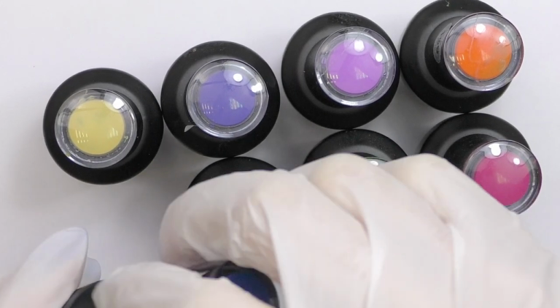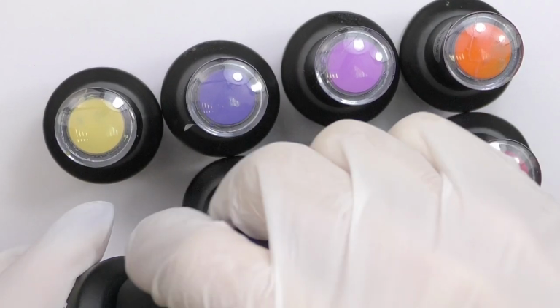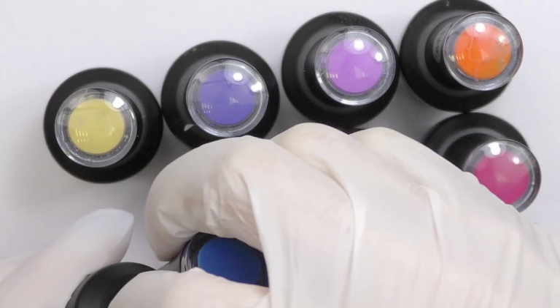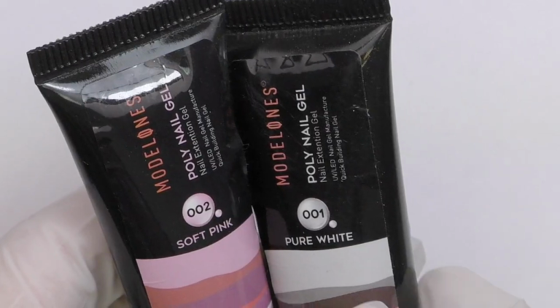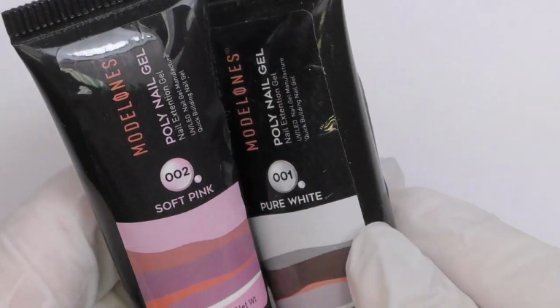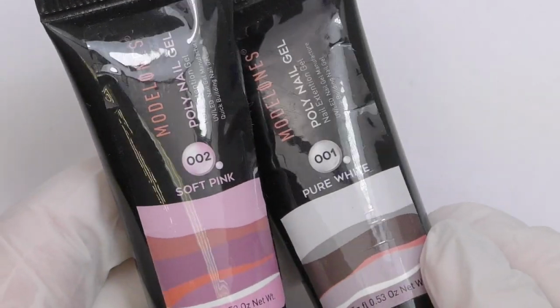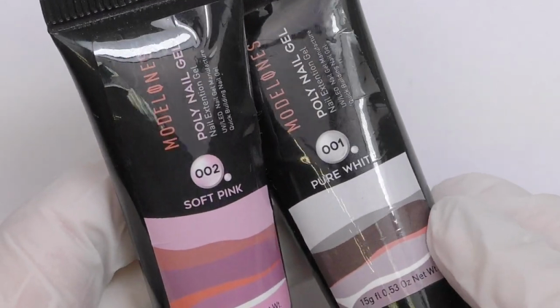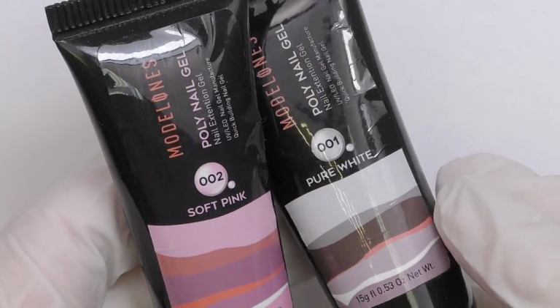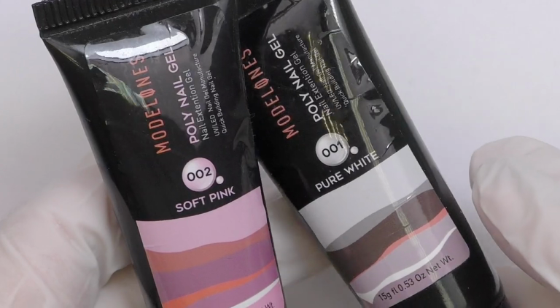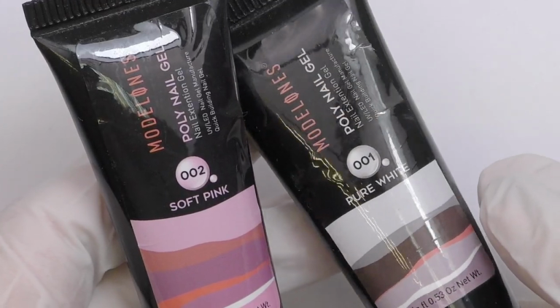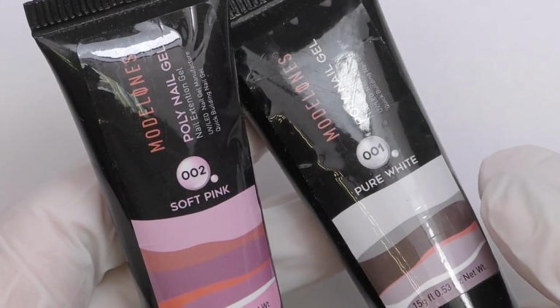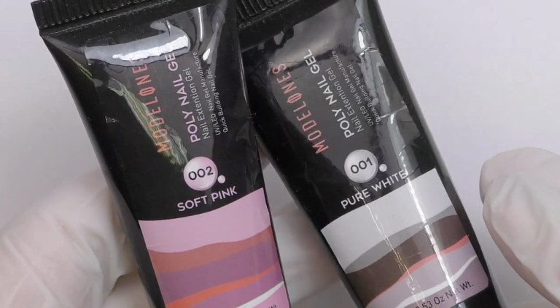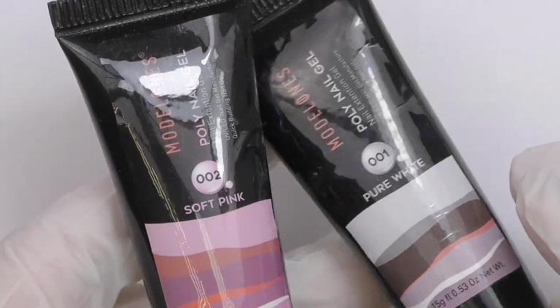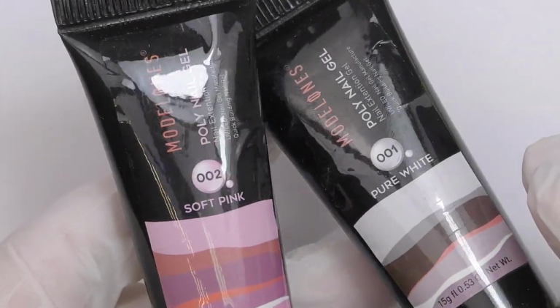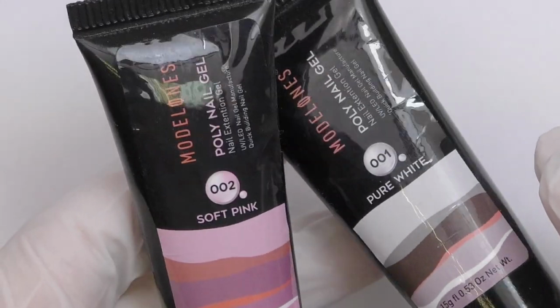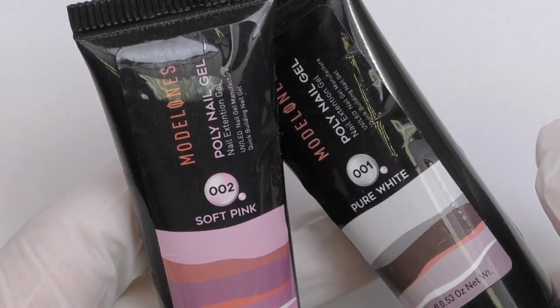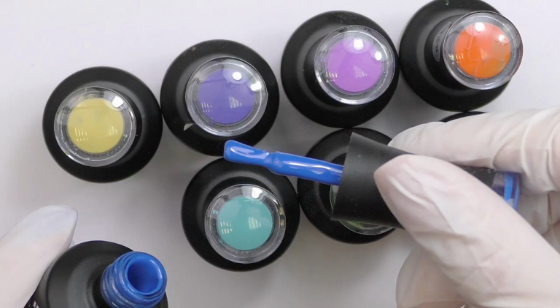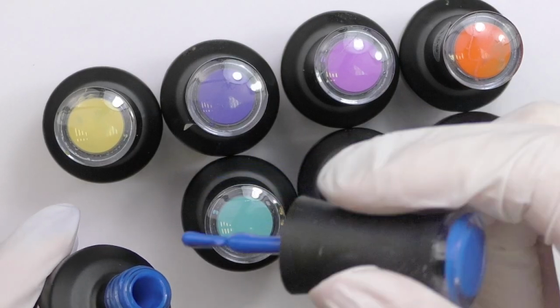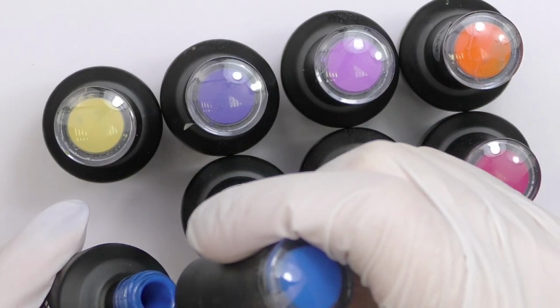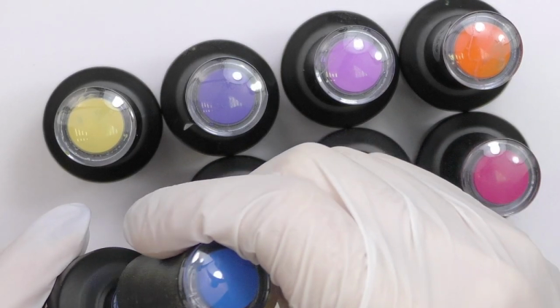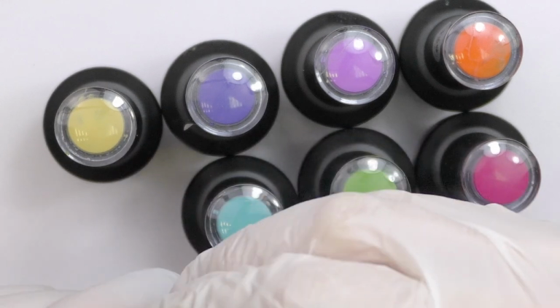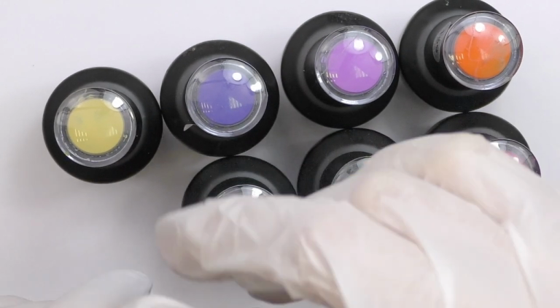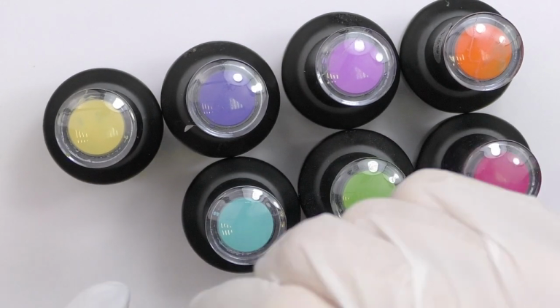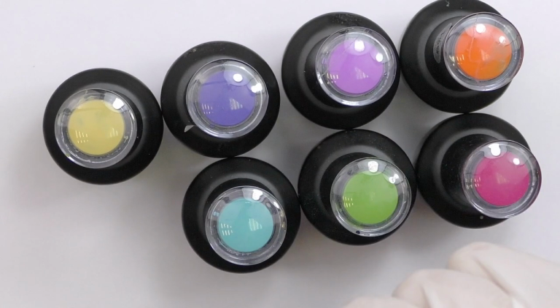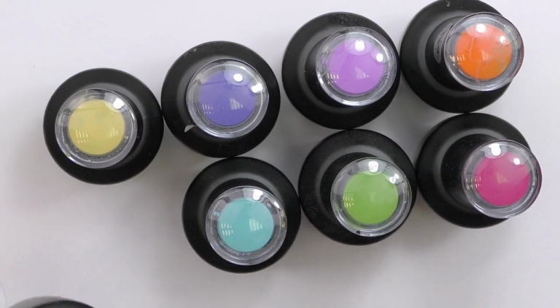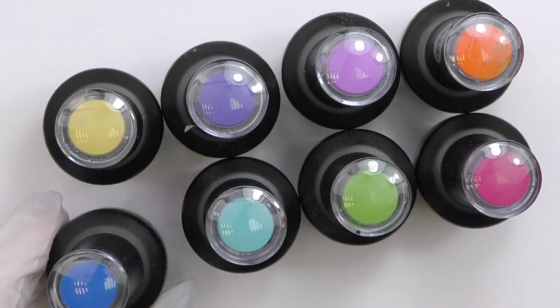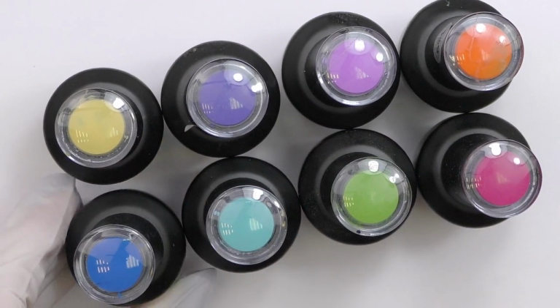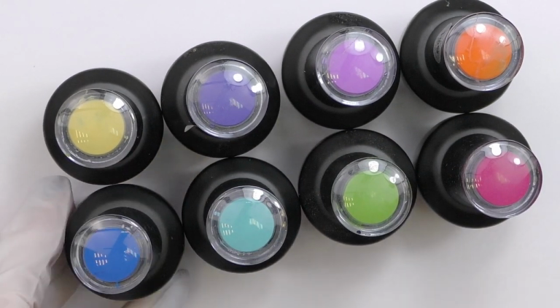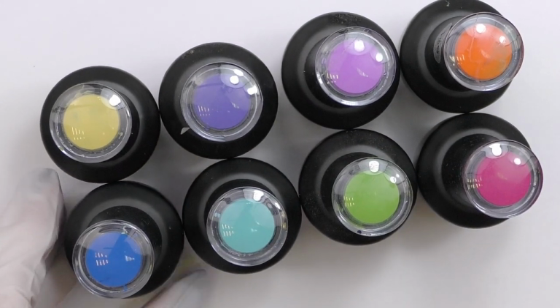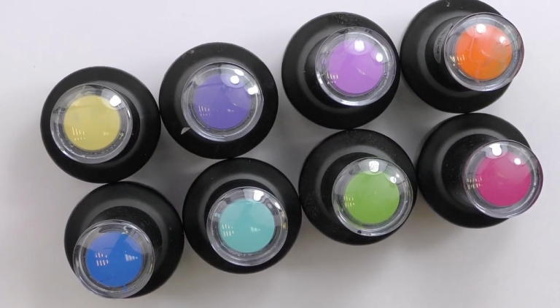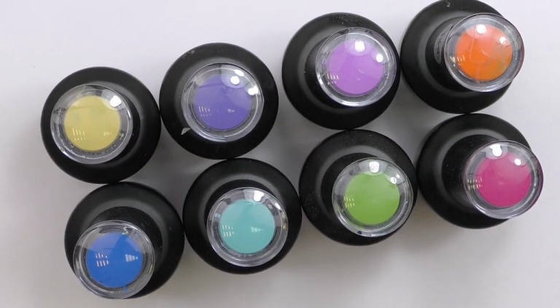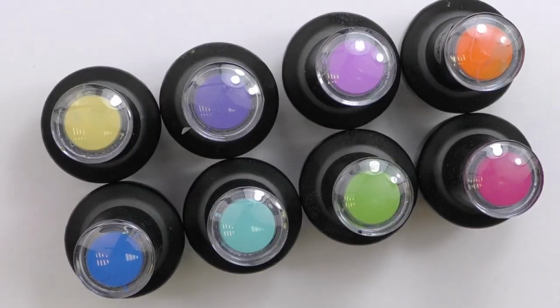You will need two colors of poly gel, but if you do not have one, don't worry — builder gel will work as well. You will also need six to eight colors of gel polishes of your choice. If you would like to use the same products I am using, I will leave the links down below to these products on Amazon.